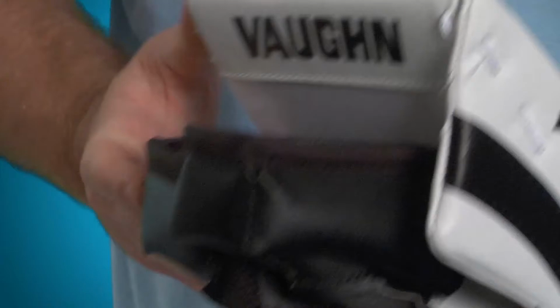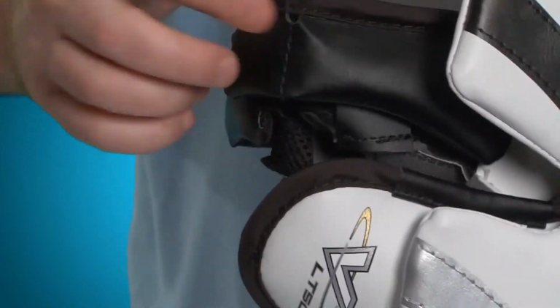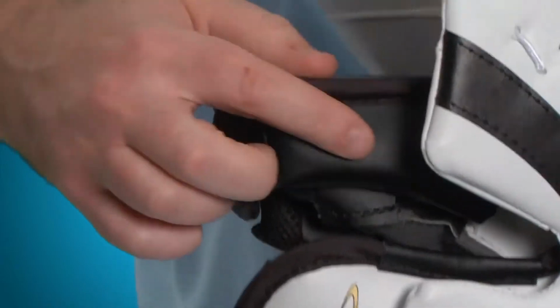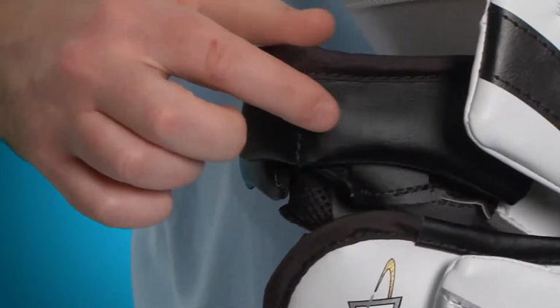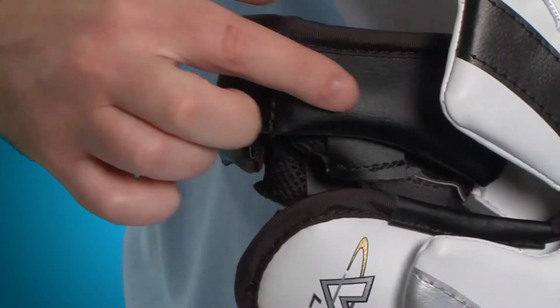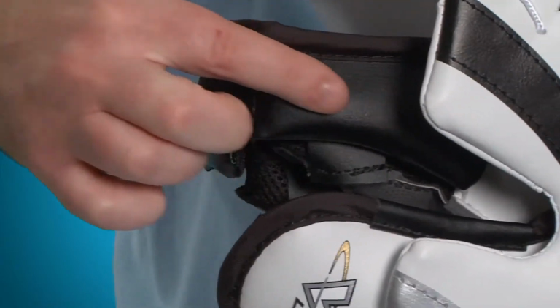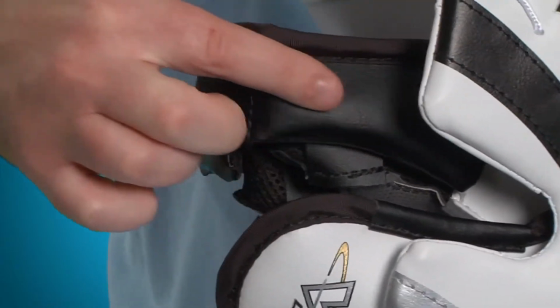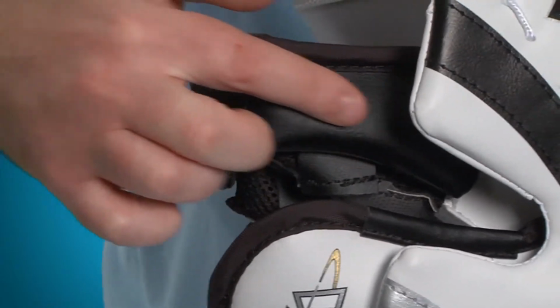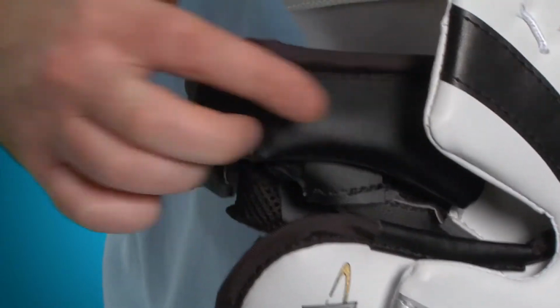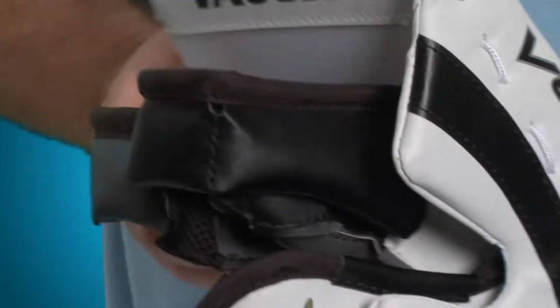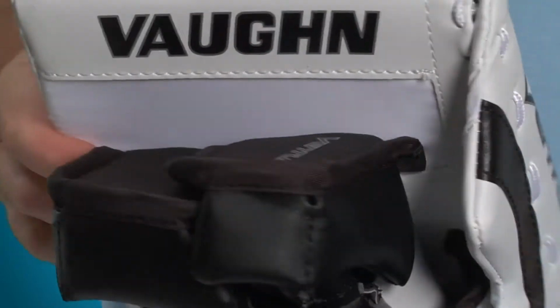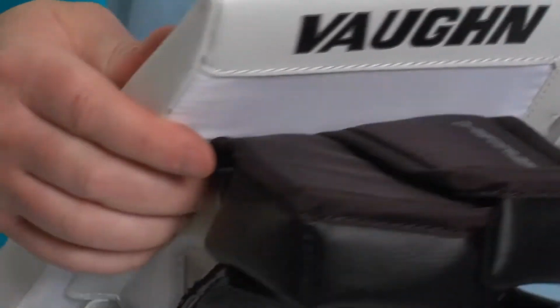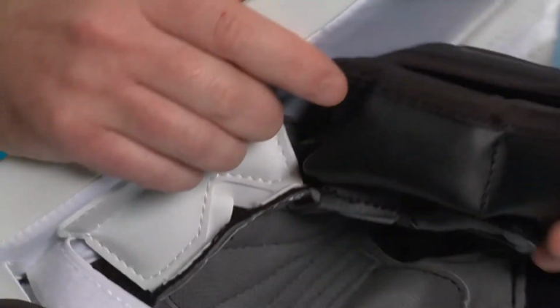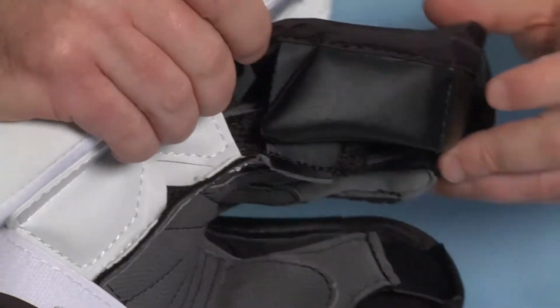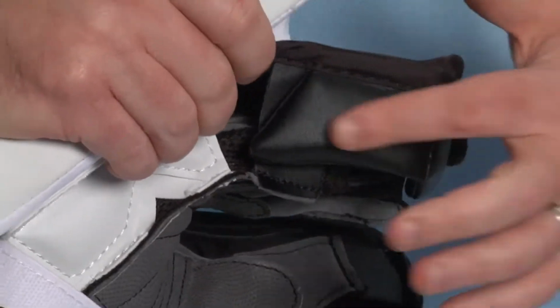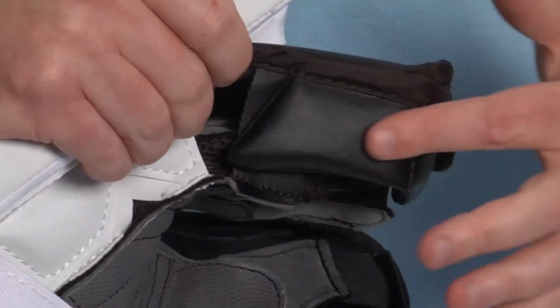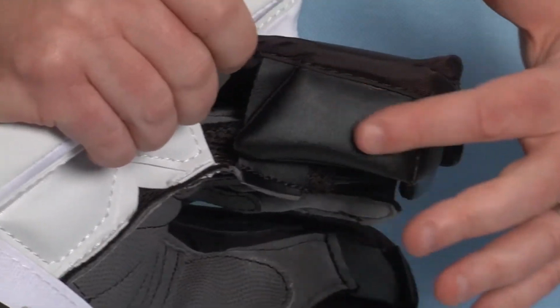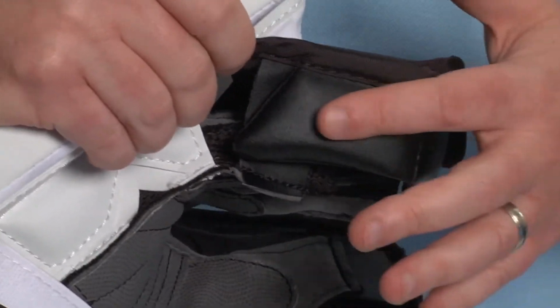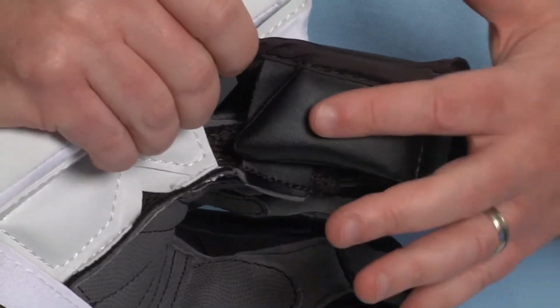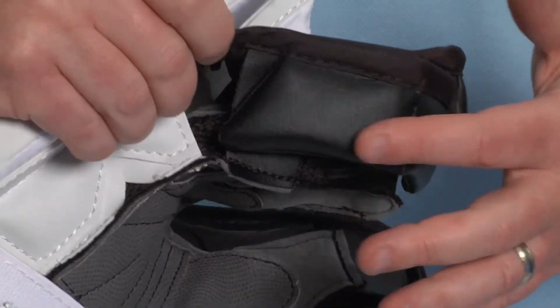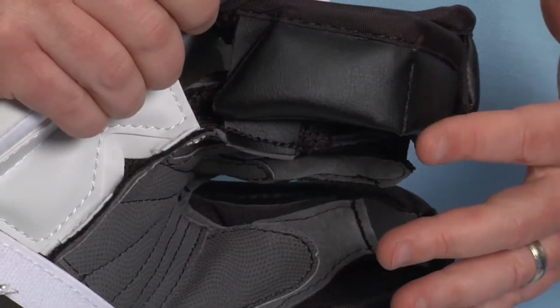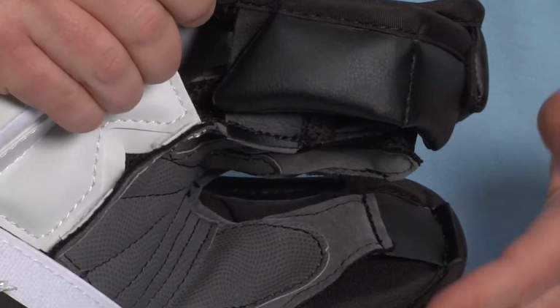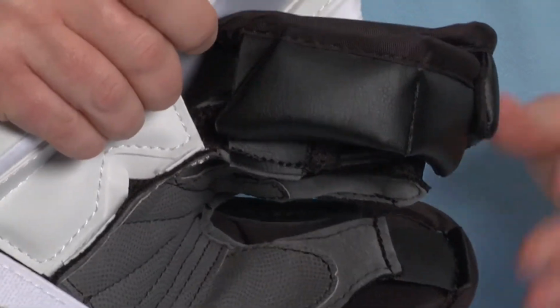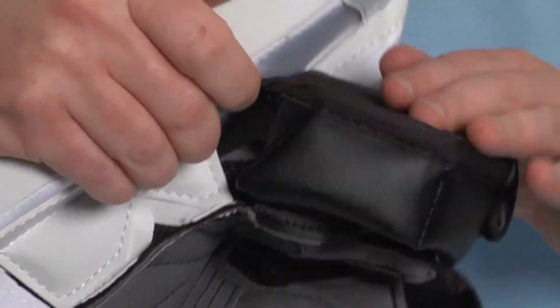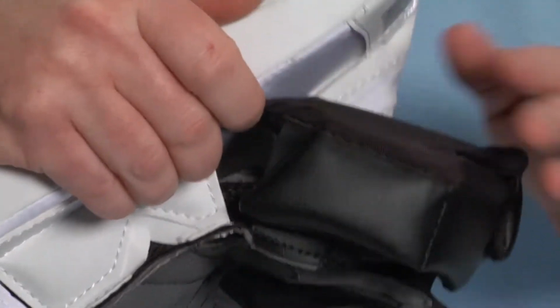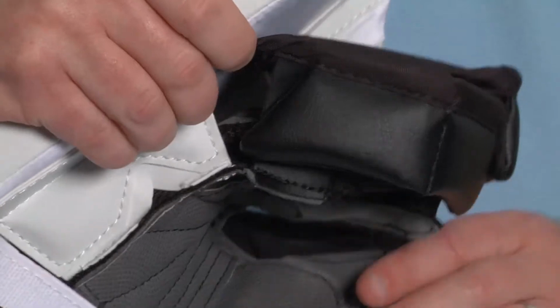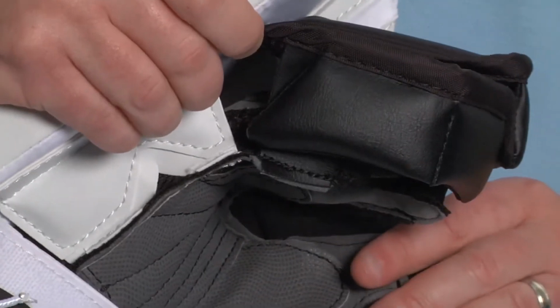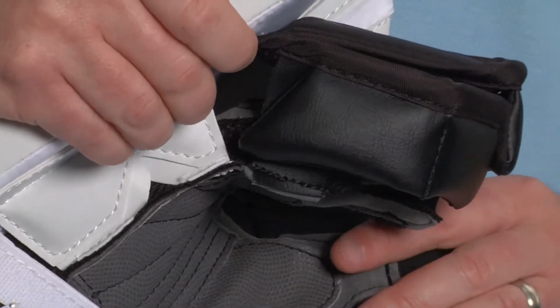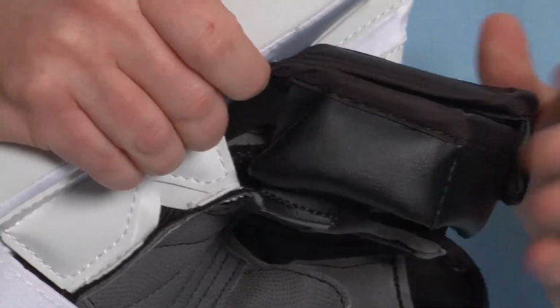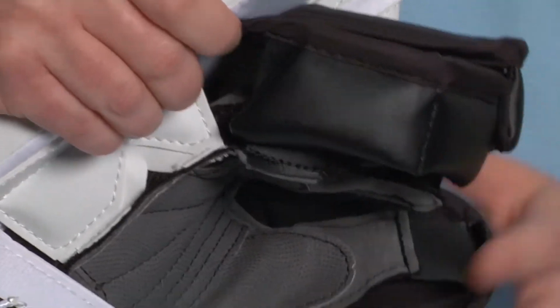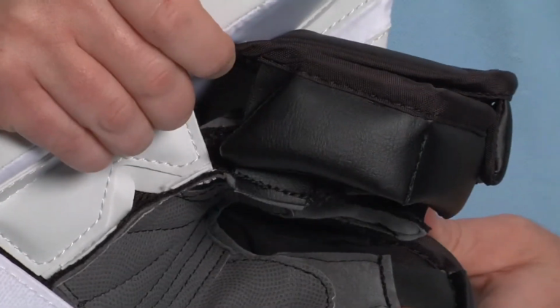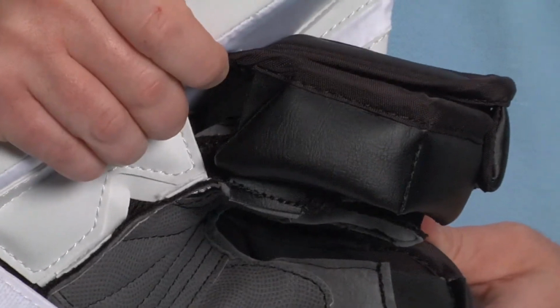Spinning it around, you'll see that there's HD foam protection on the inside of the index finger, and there's also protection on the side of the pinky finger, so you can feel very comfortable and very well protected in this blocker.